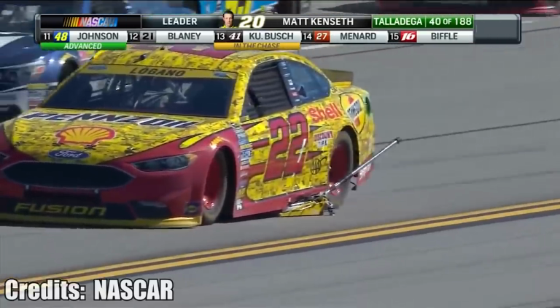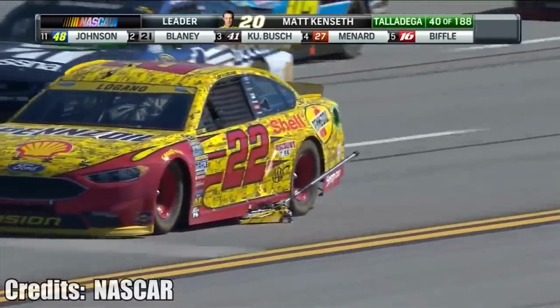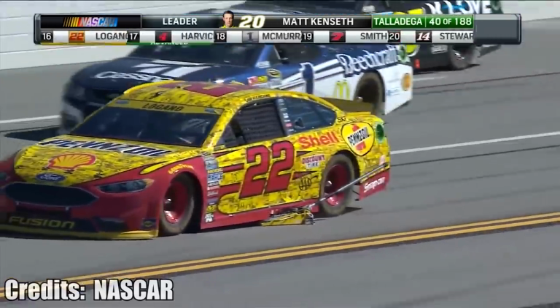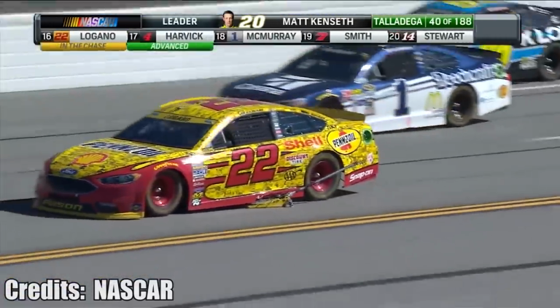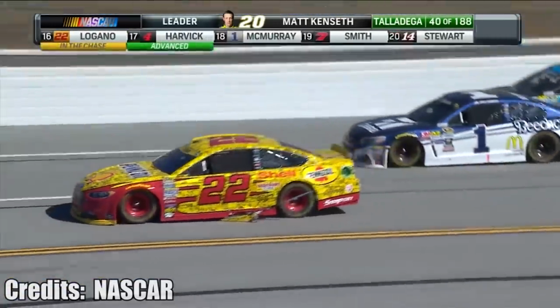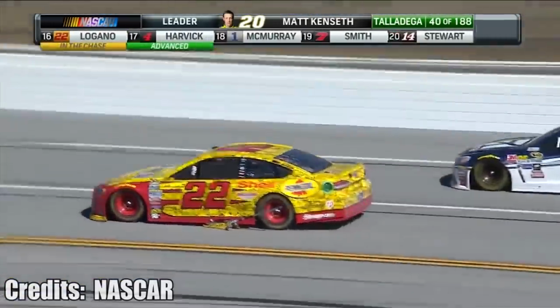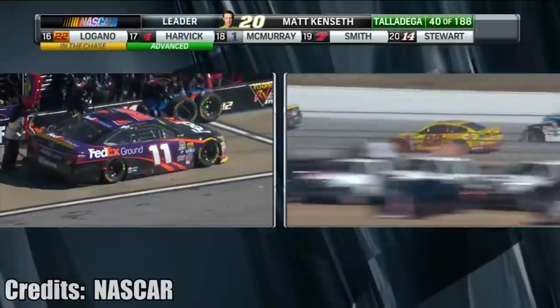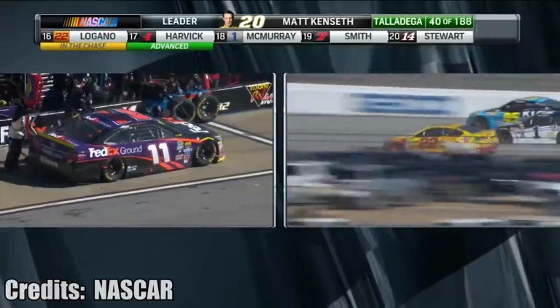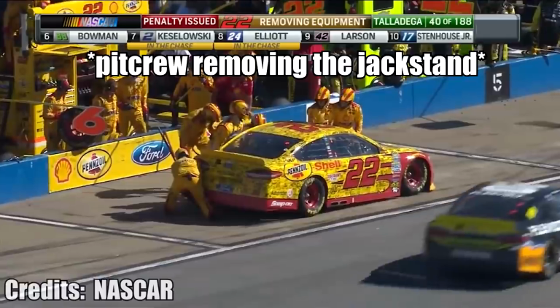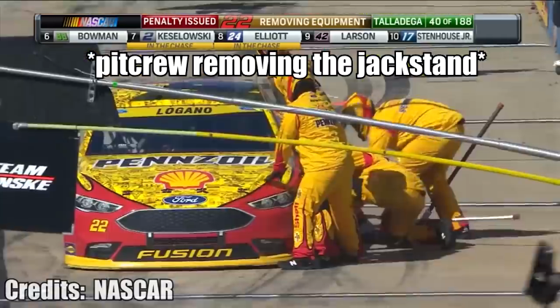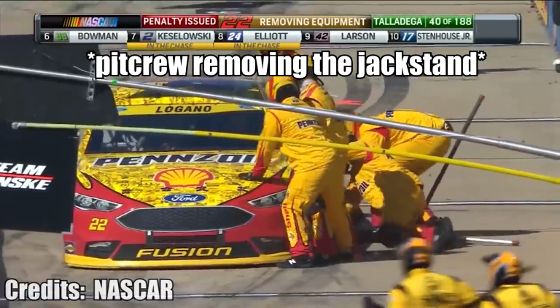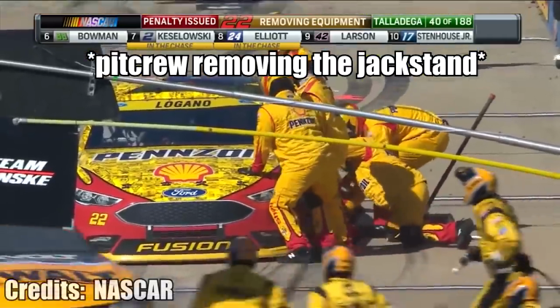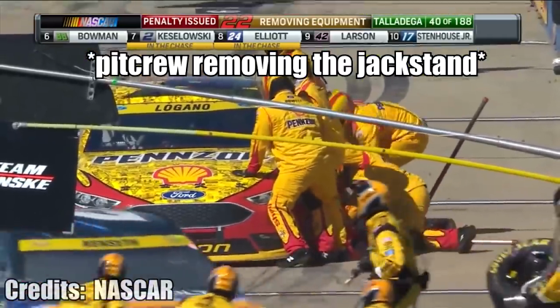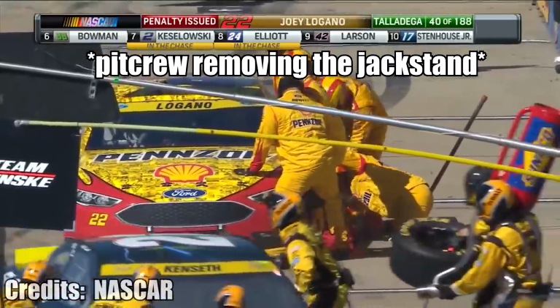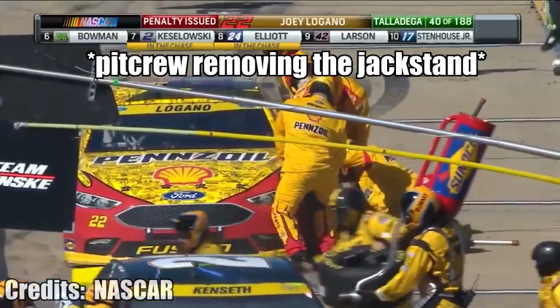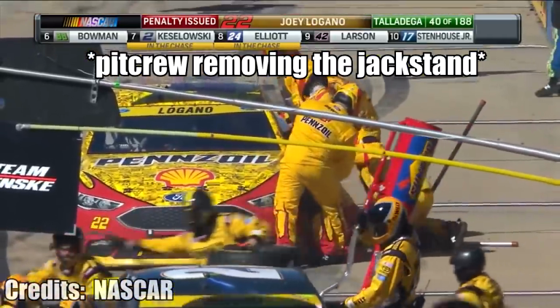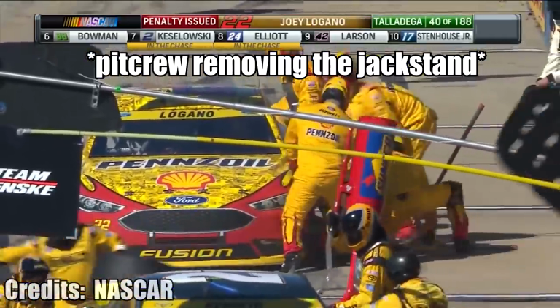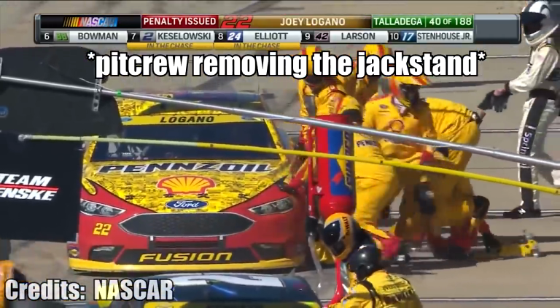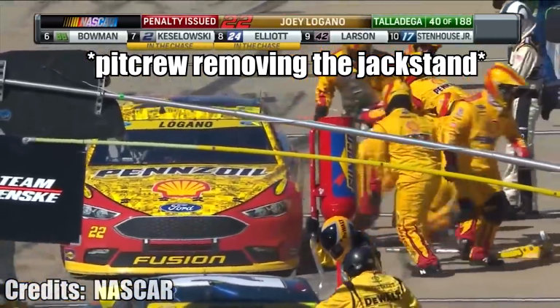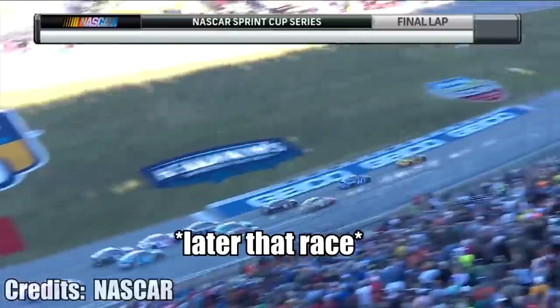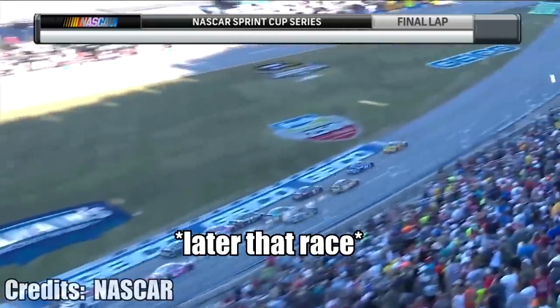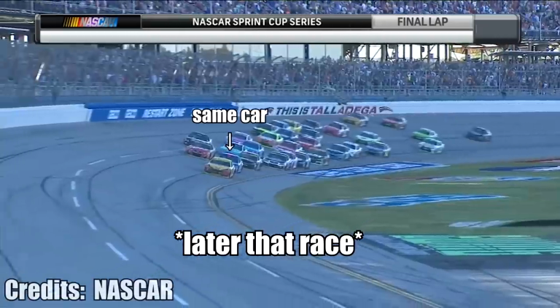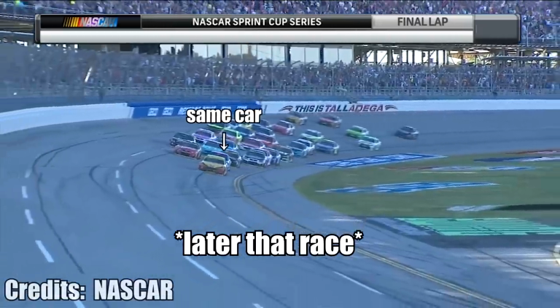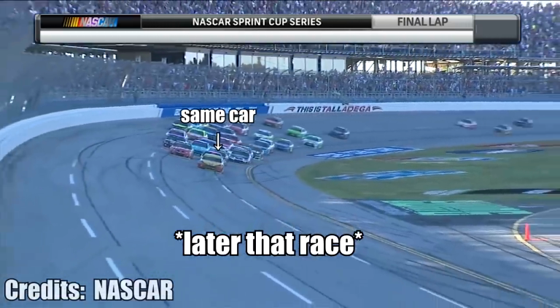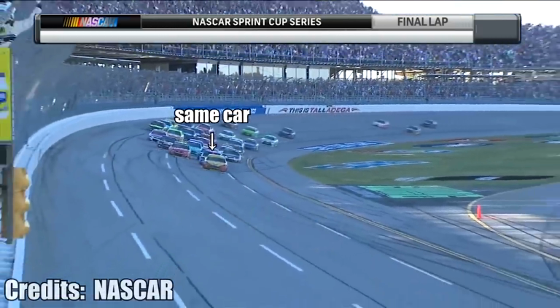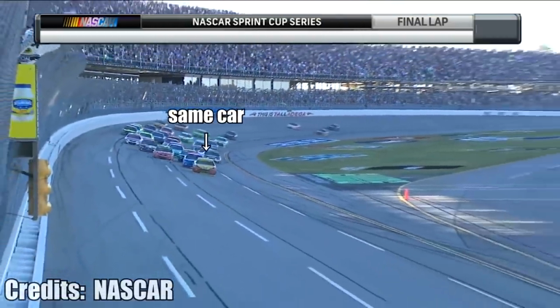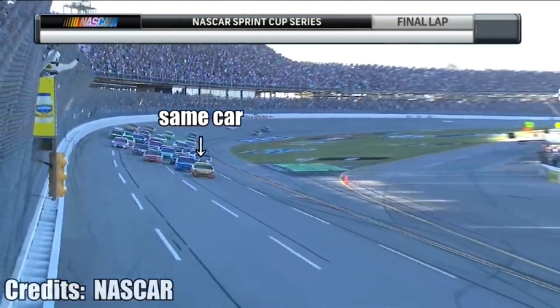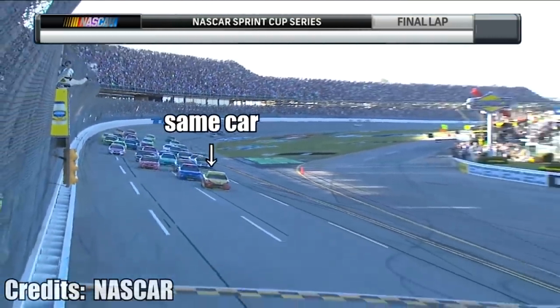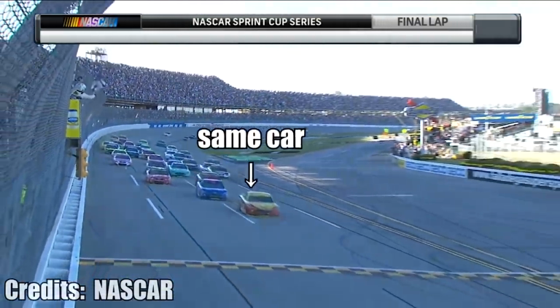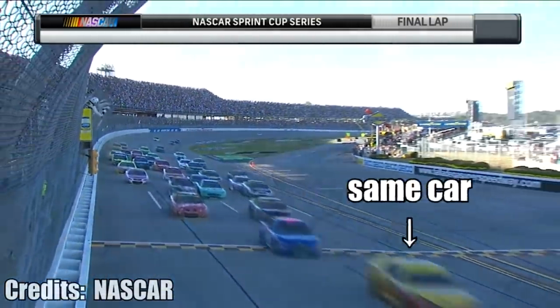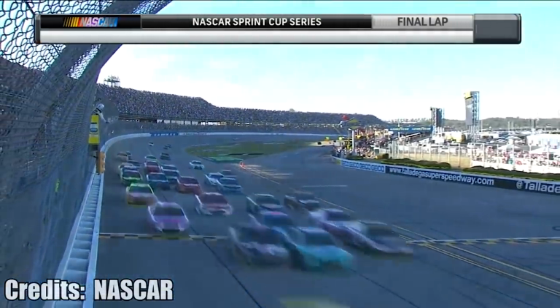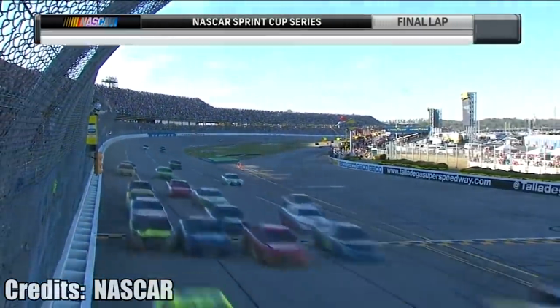He's still trying to get rid of the jack — it's going down the back stretch. His left side tires, also trying to make a chassis adjustment here for Joey Logano. Through the tri-oval — Logano wins at Talladega!